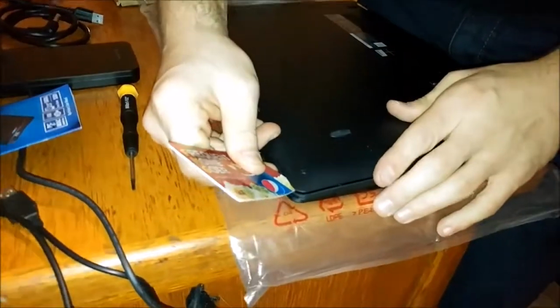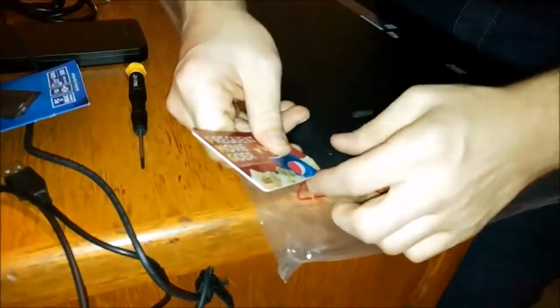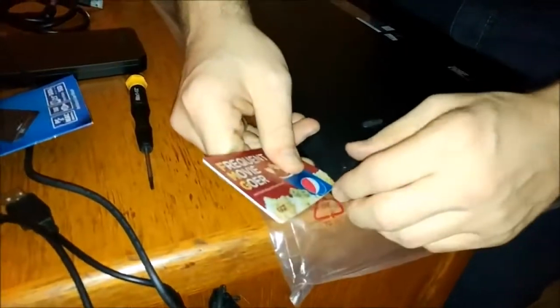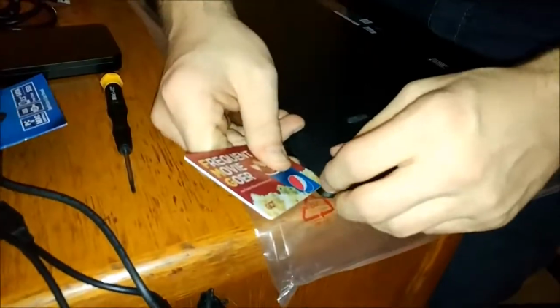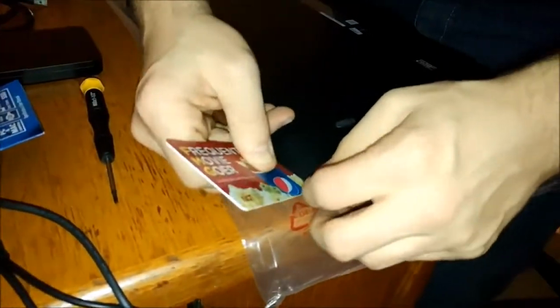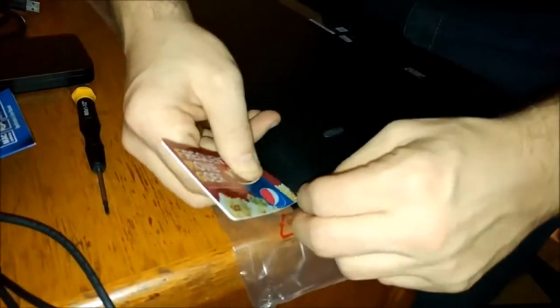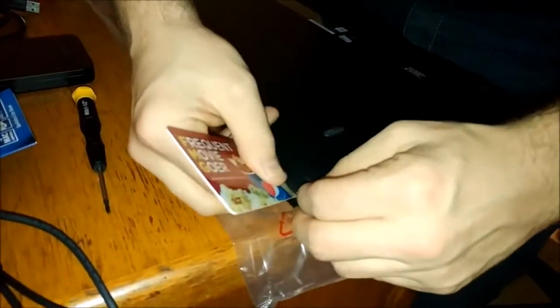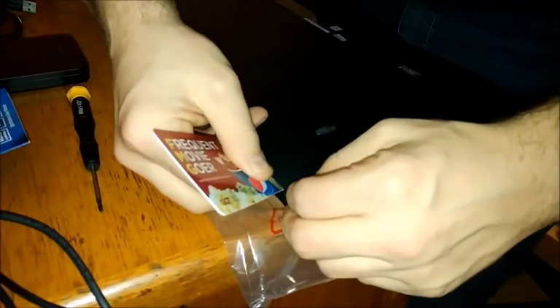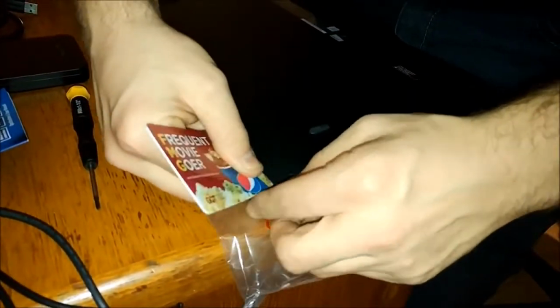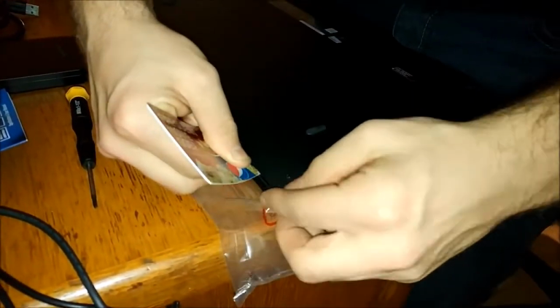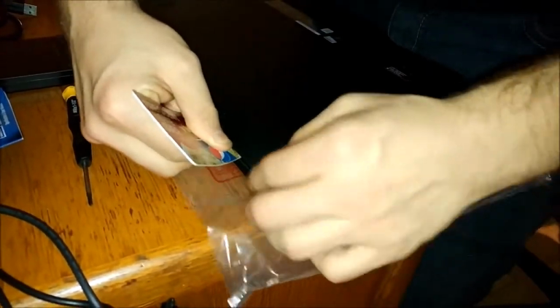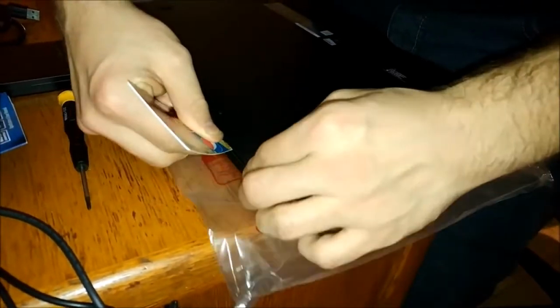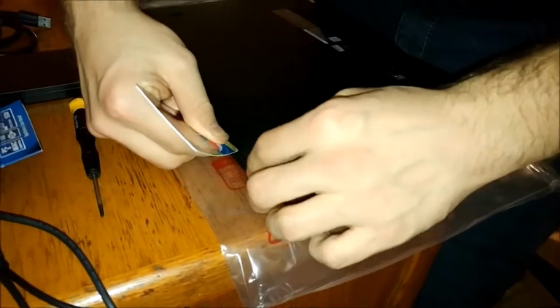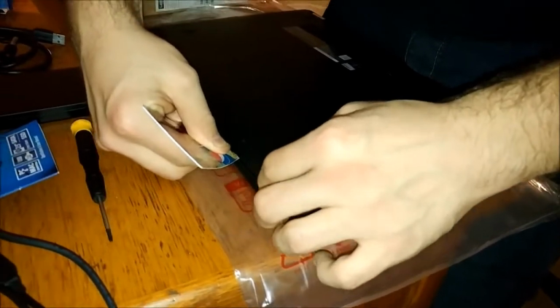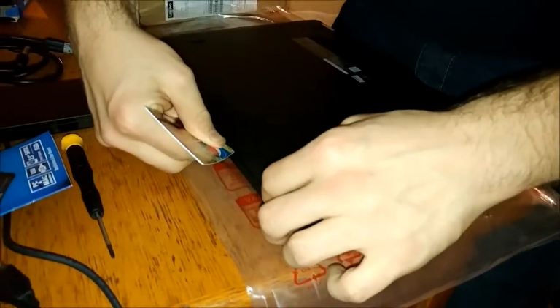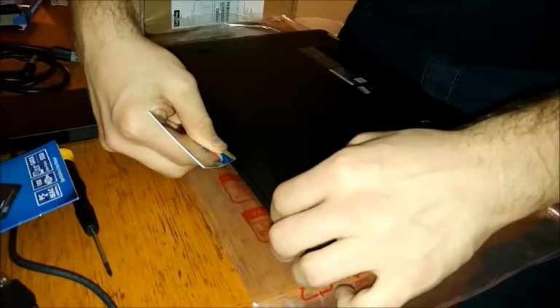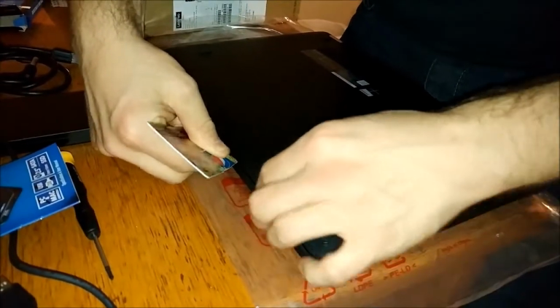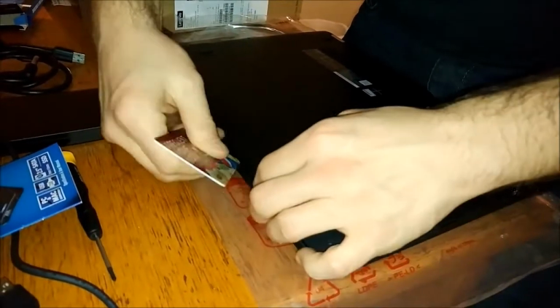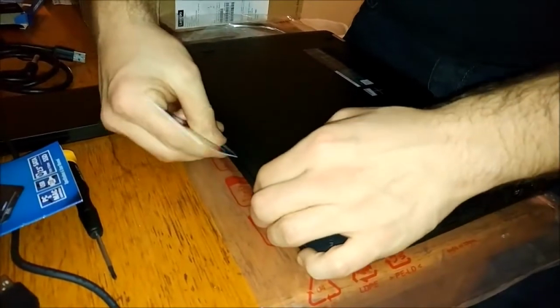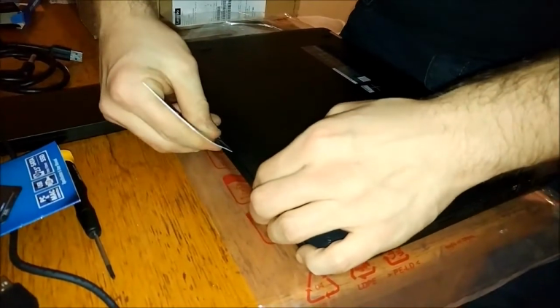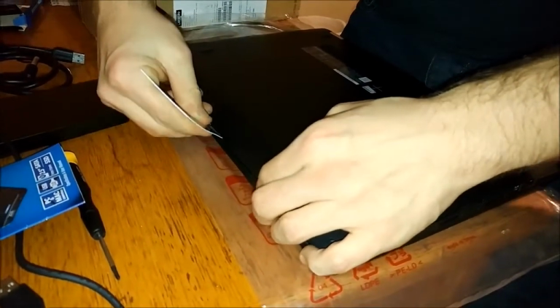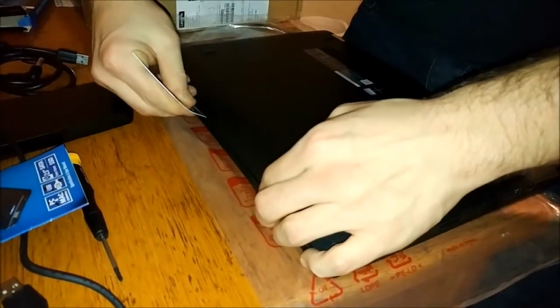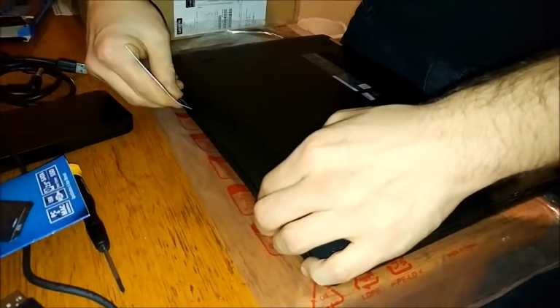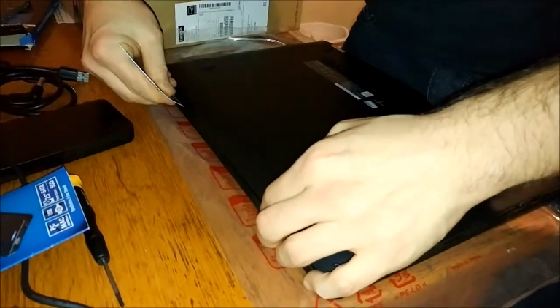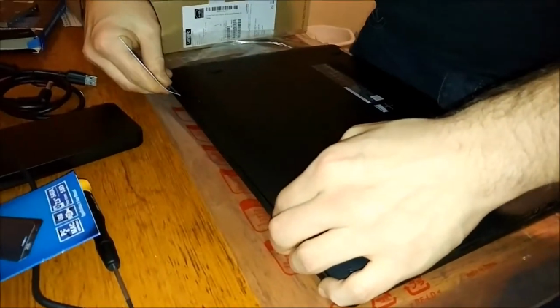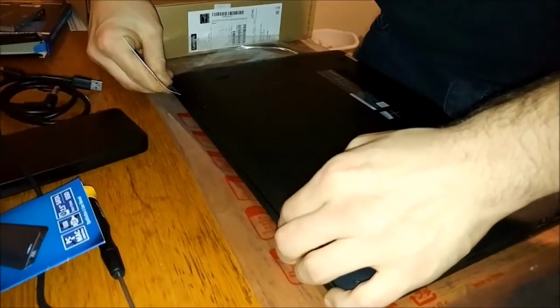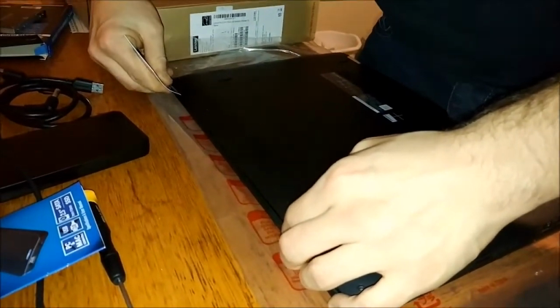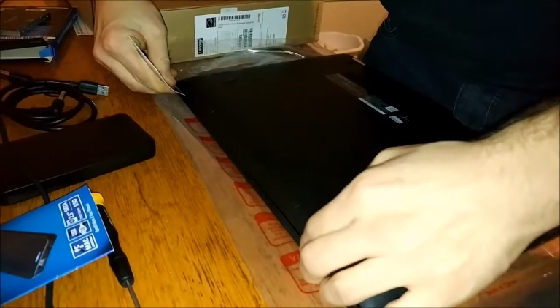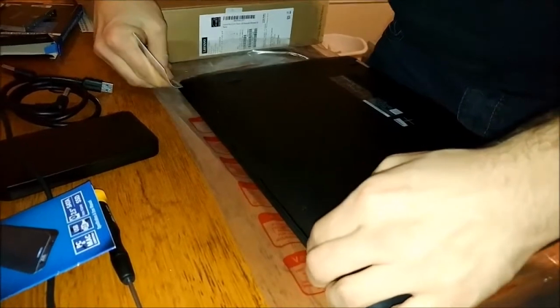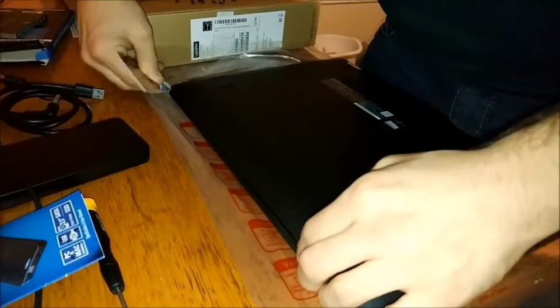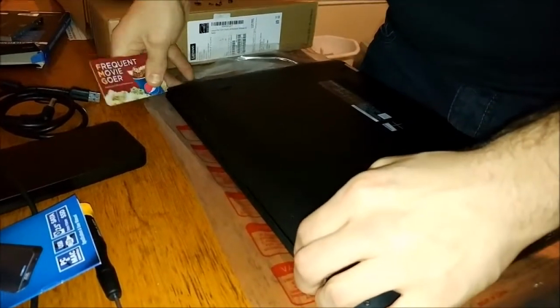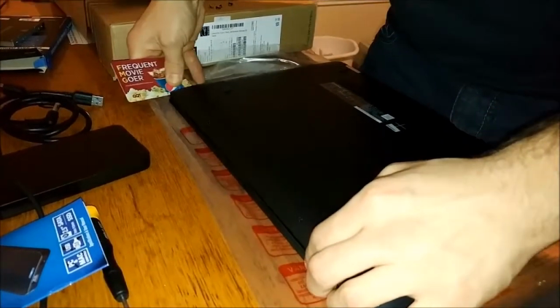I like how there's not a bunch of compartments on the bottom, but this is kind of nerve wracking. And just pop, pop all the way around.